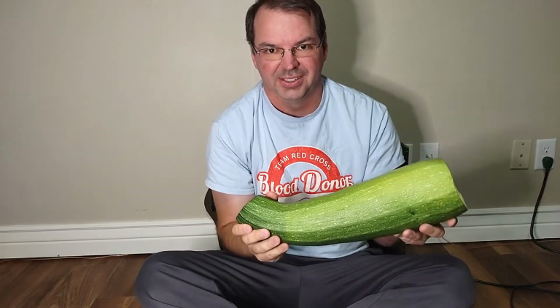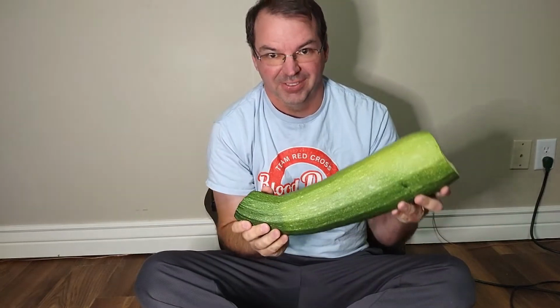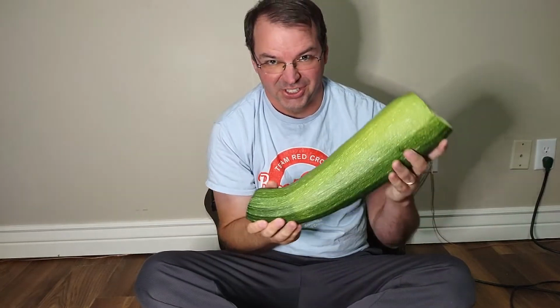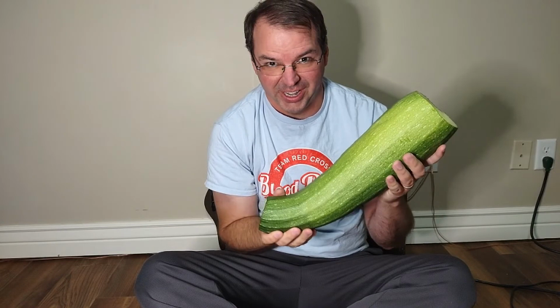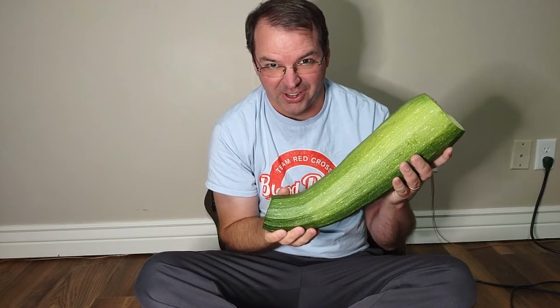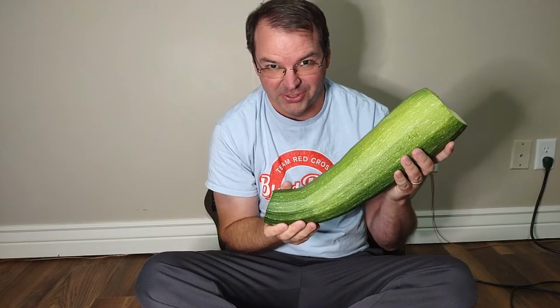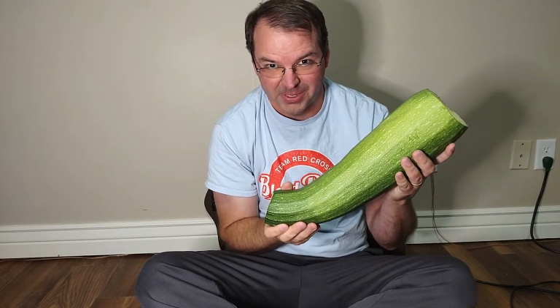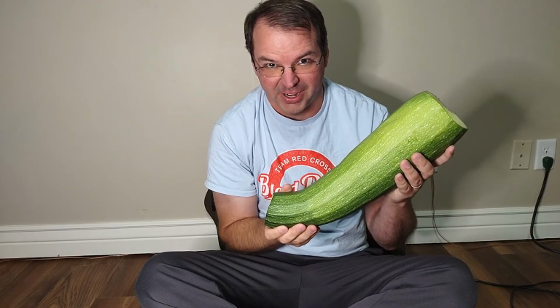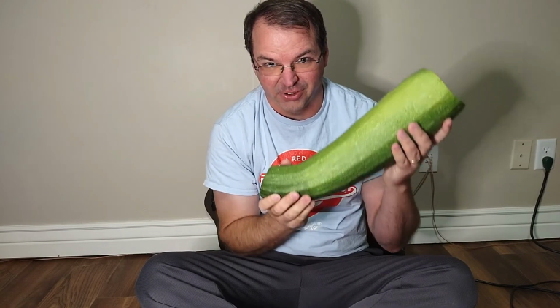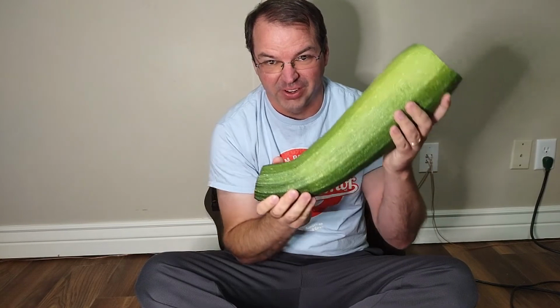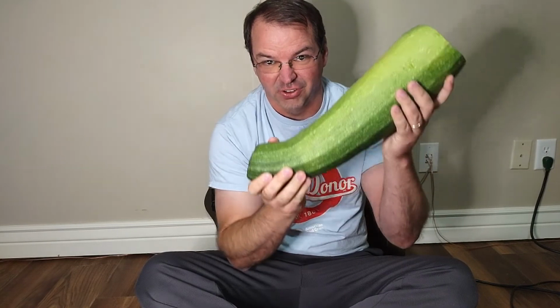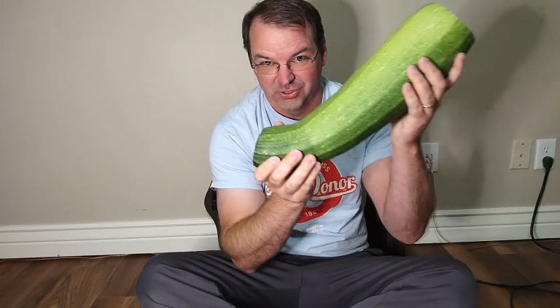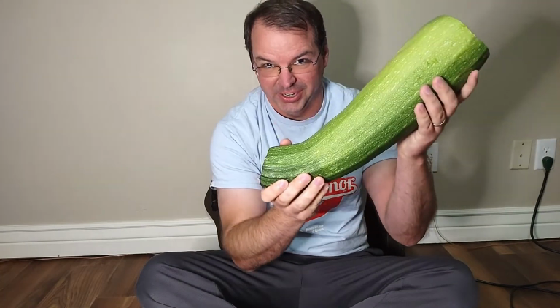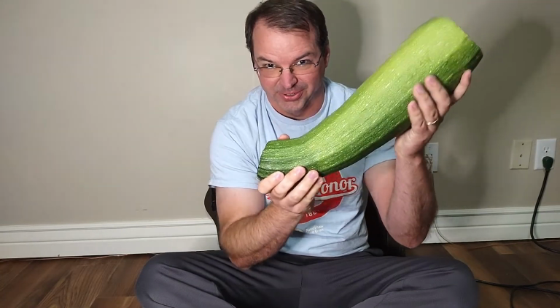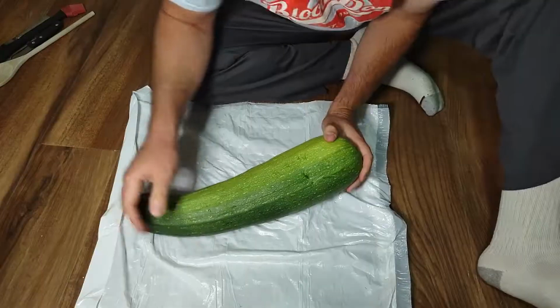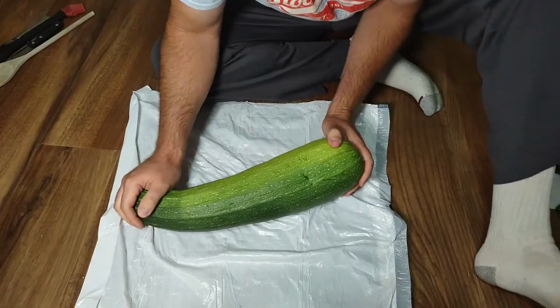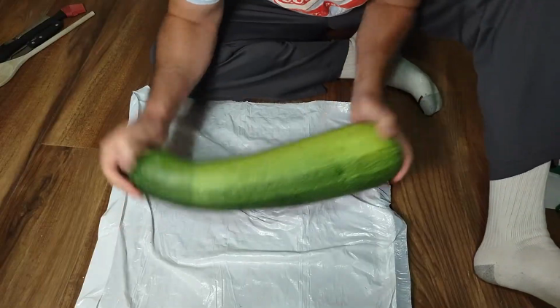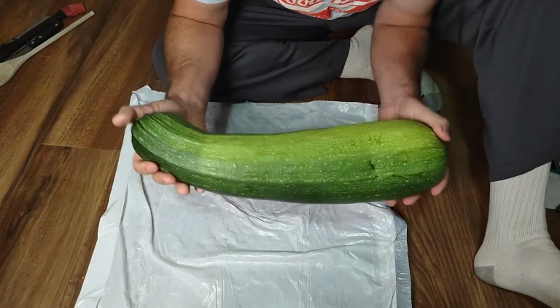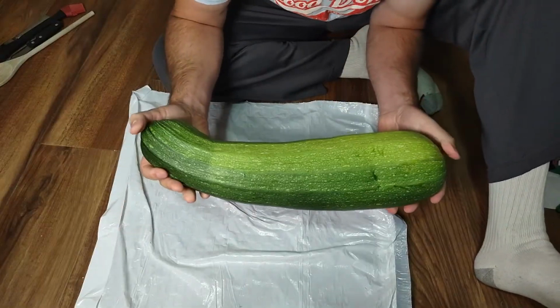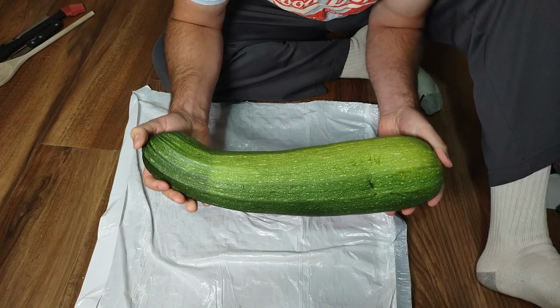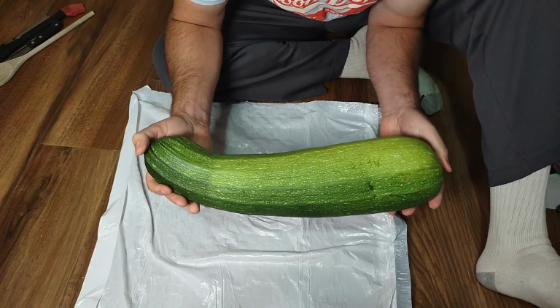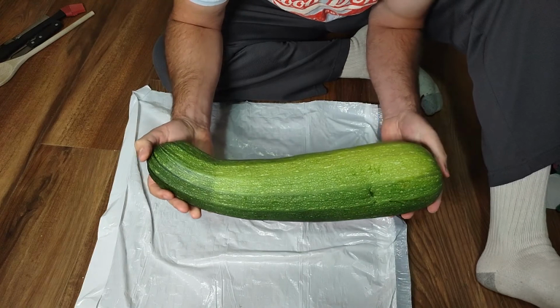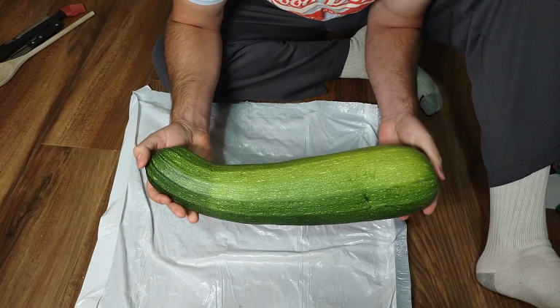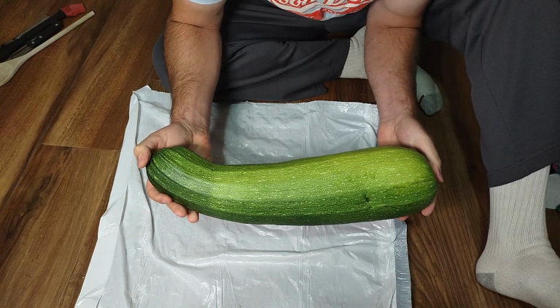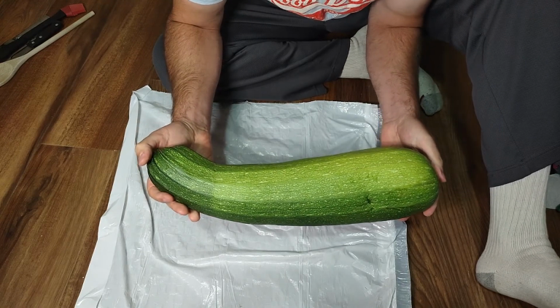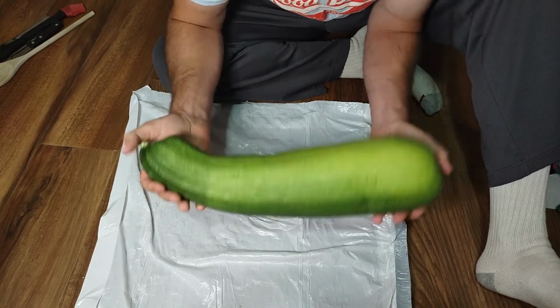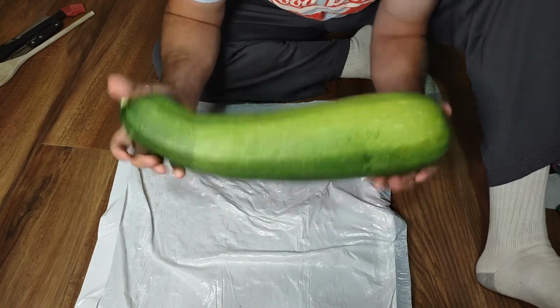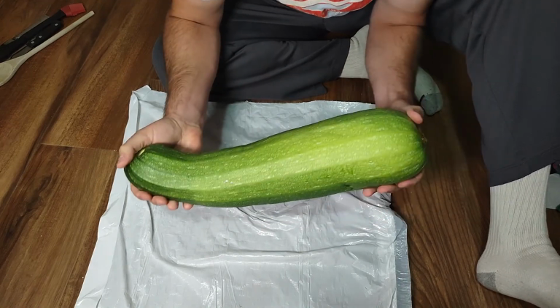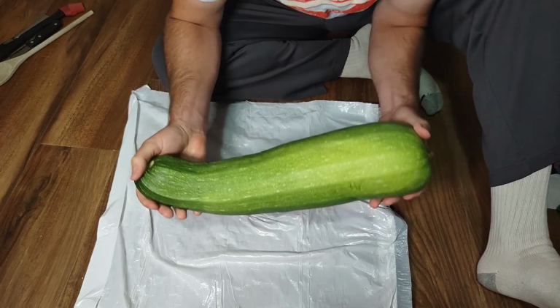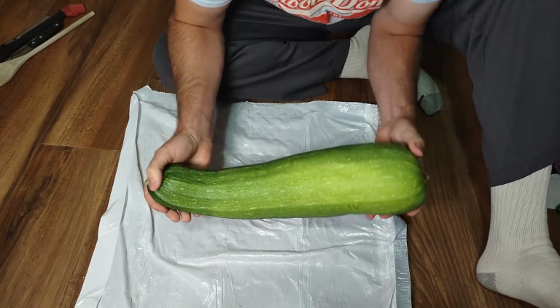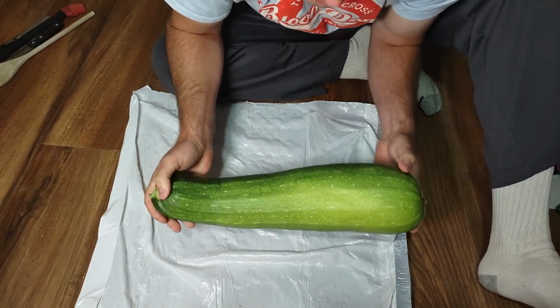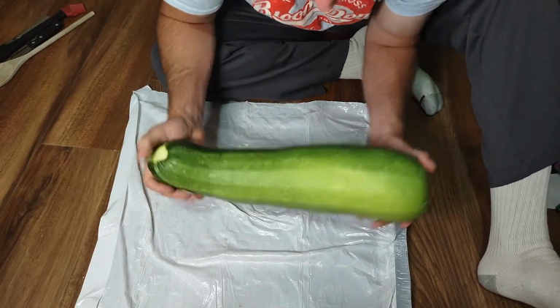Today I'm going to show you how to call the troops into battle with your very own zucchini horn. Have you ever had a lot of big zucchini and wondered what to do with it? Let's try to make some music with one.